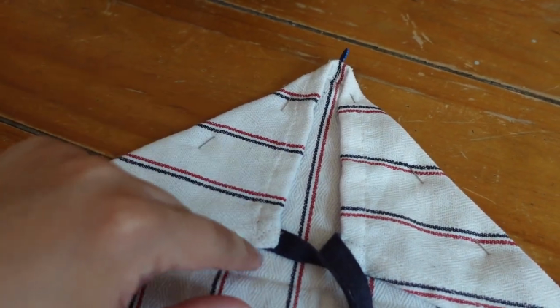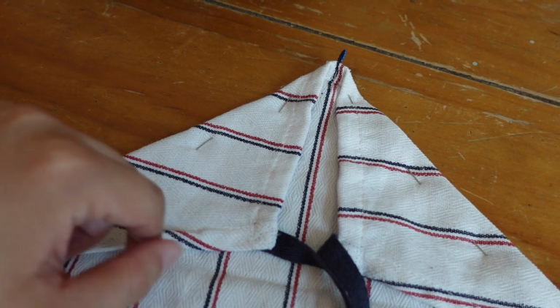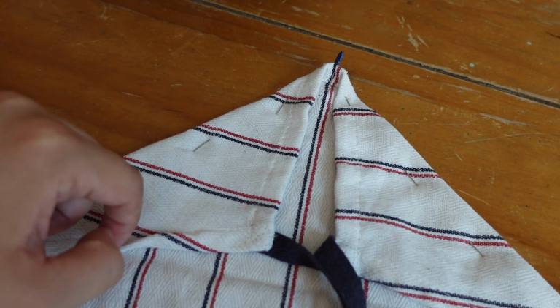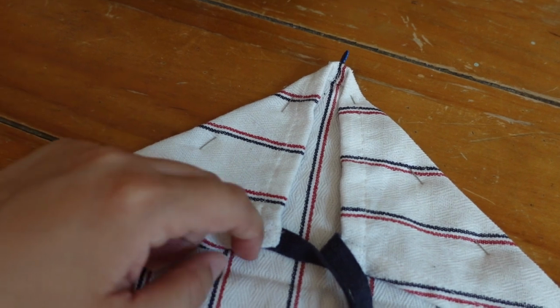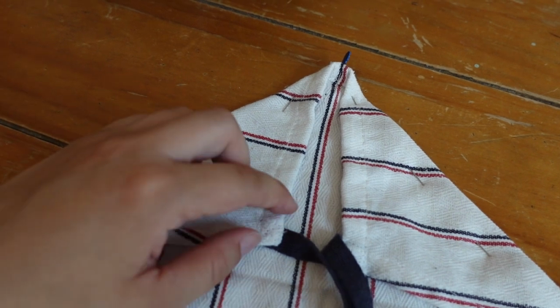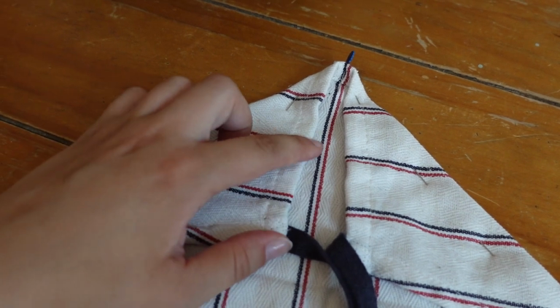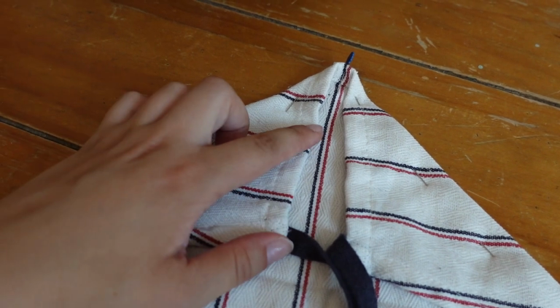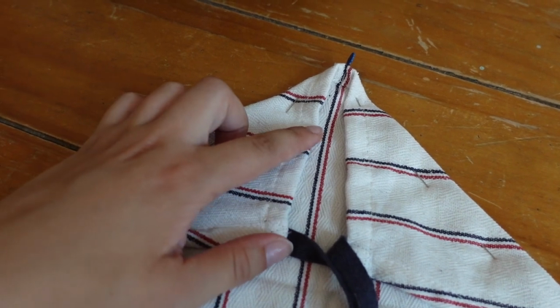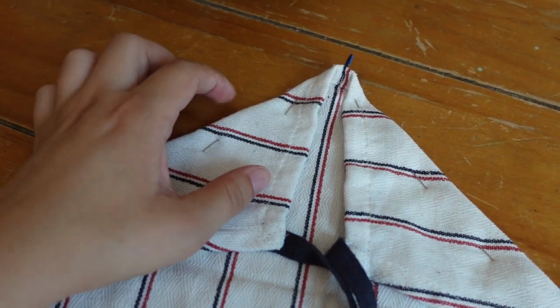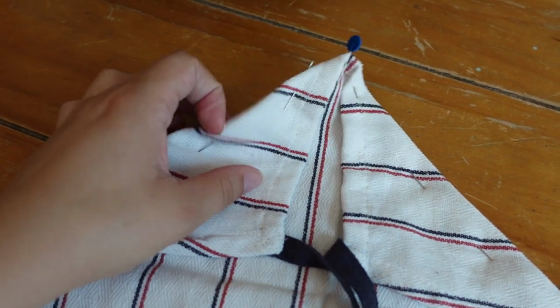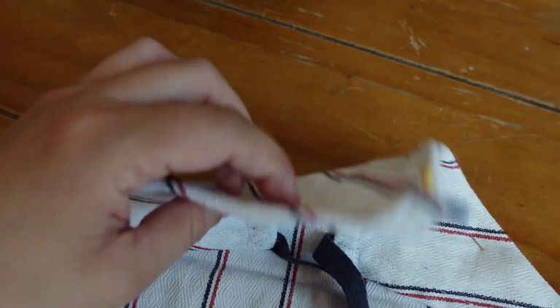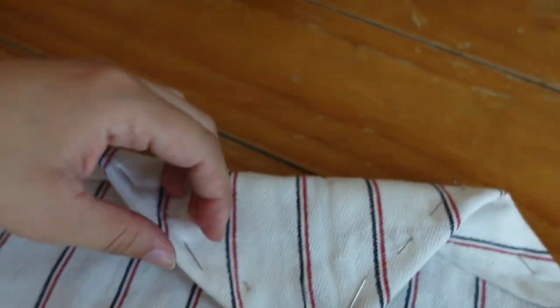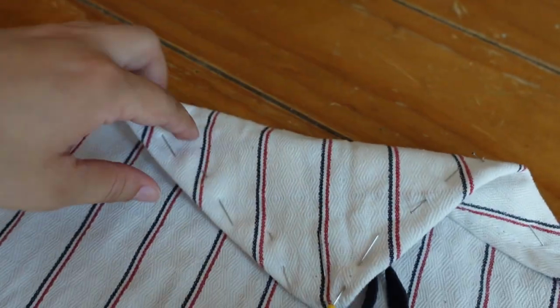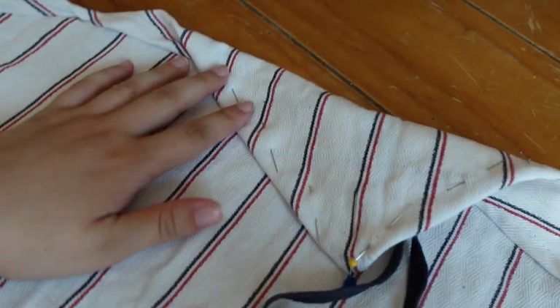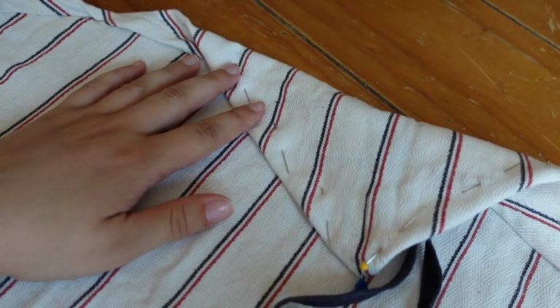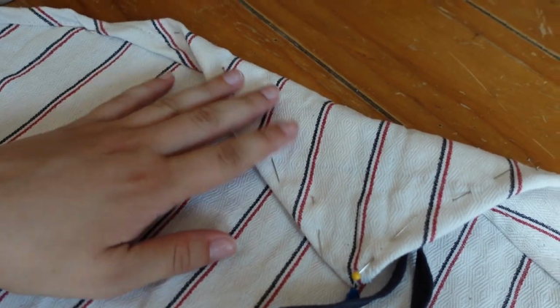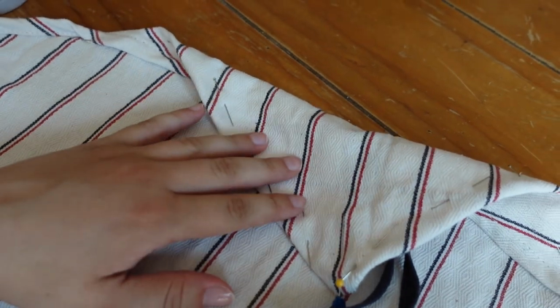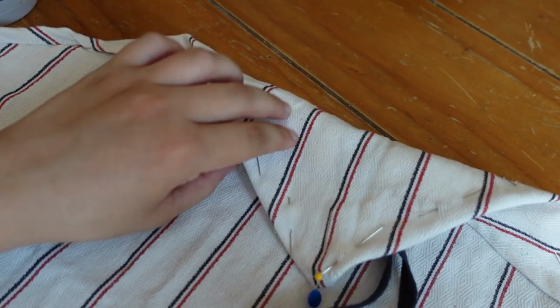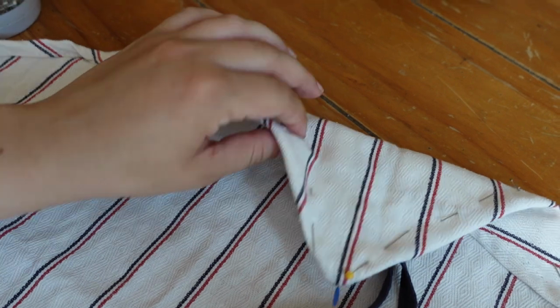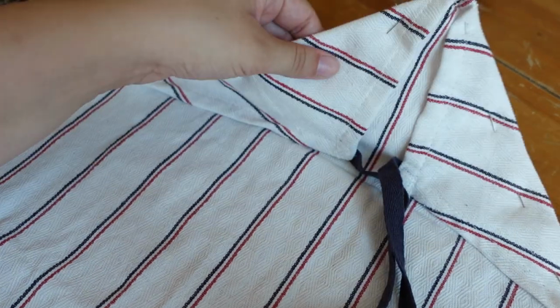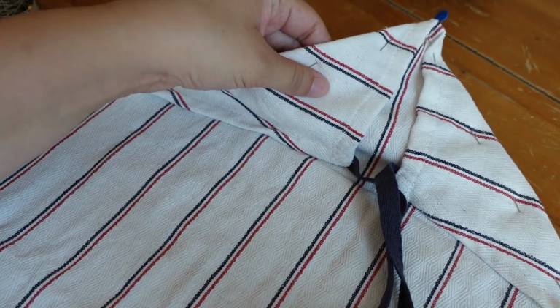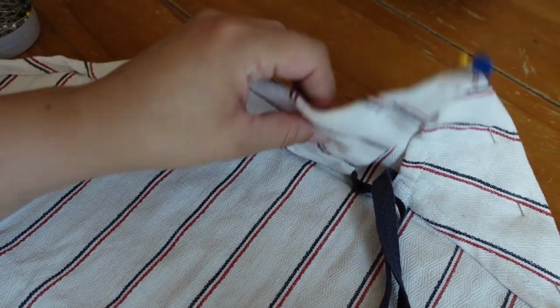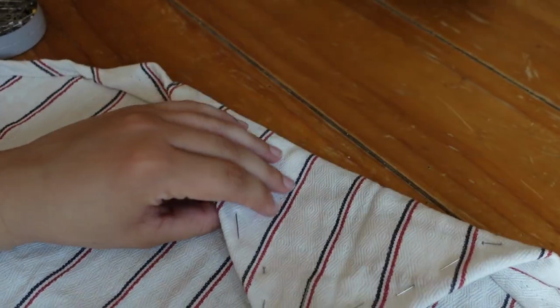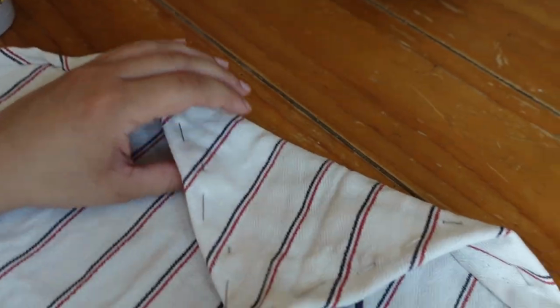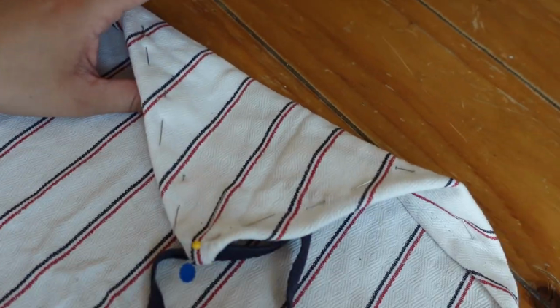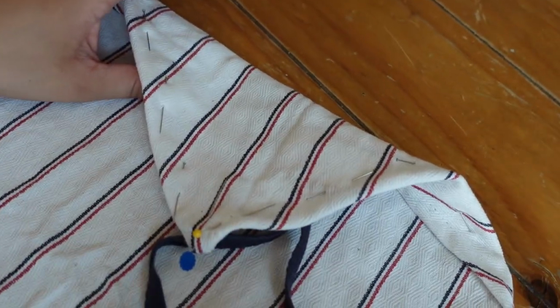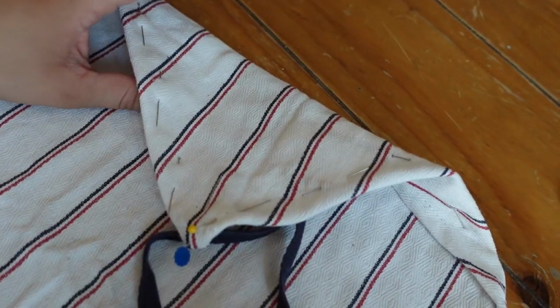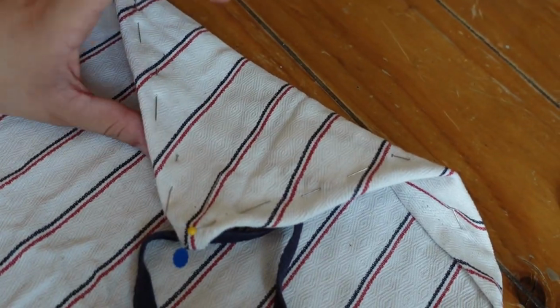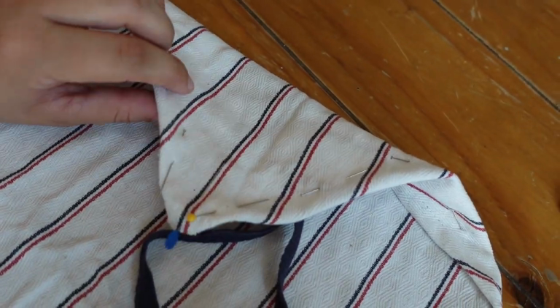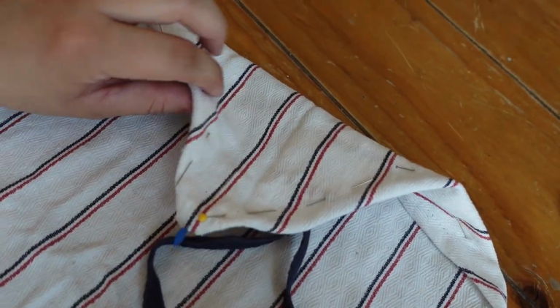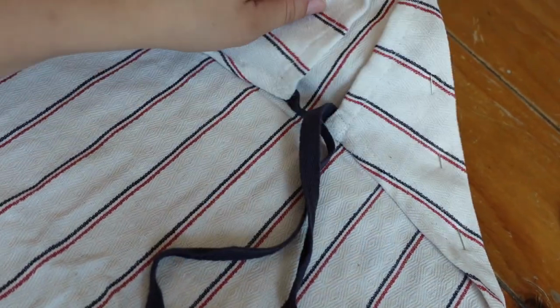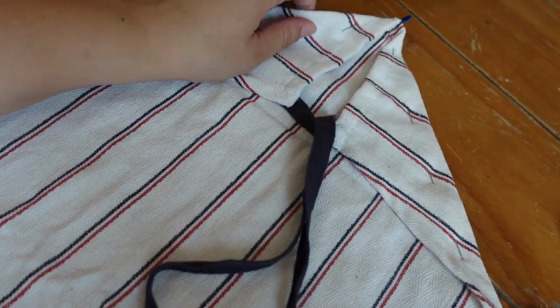It'll be a little thicker and a little reinforced, but at the end of the day for something like this it really doesn't matter that much to me to keep it like this instead of cutting it and finishing it again.